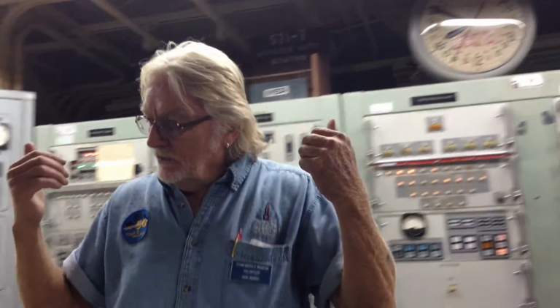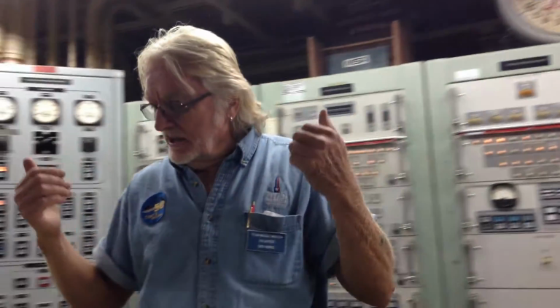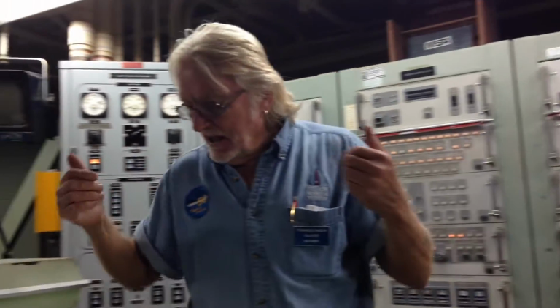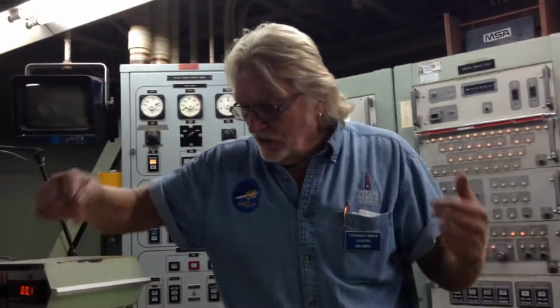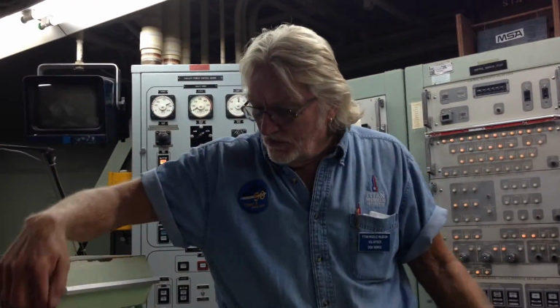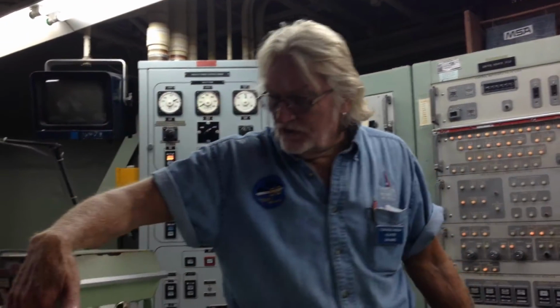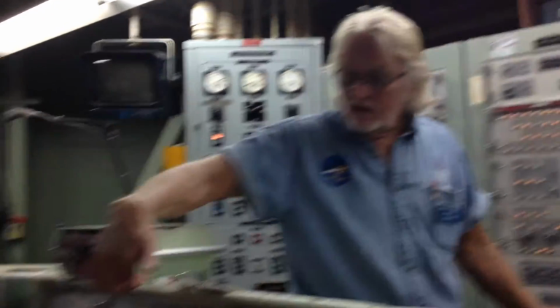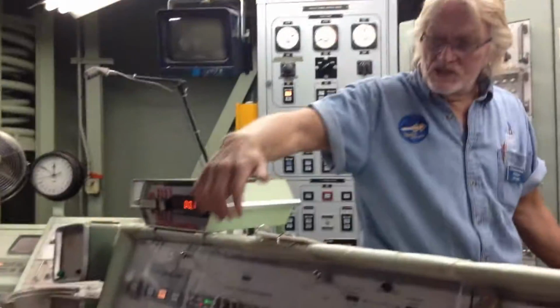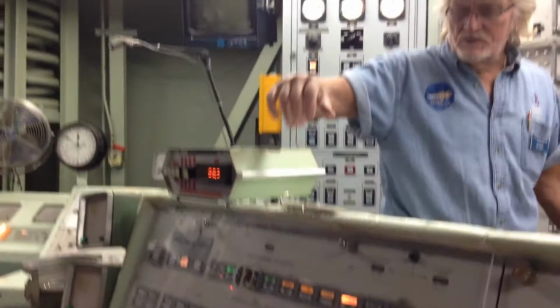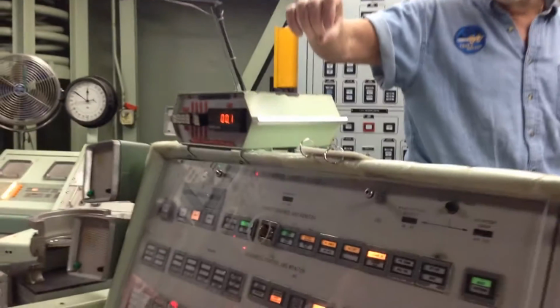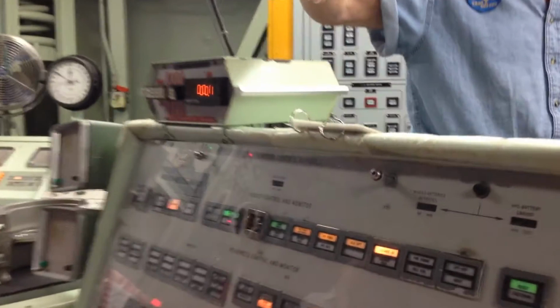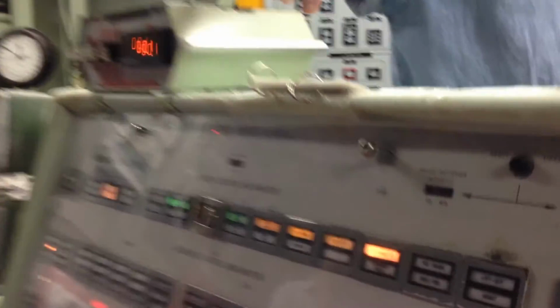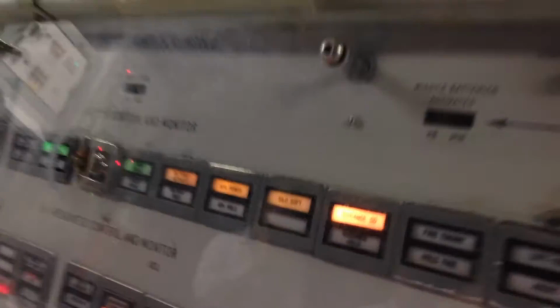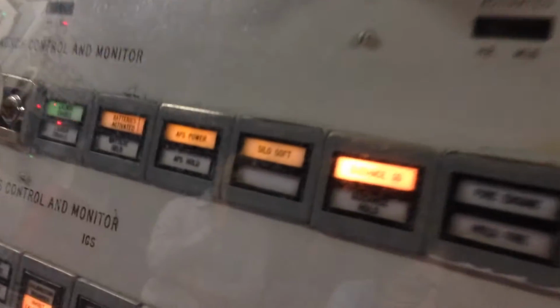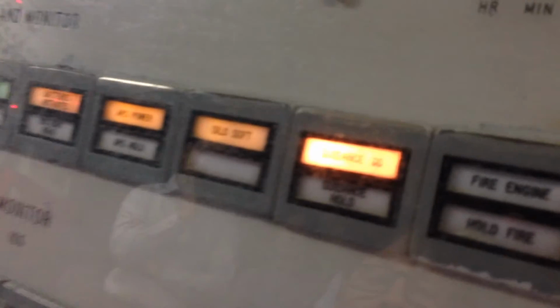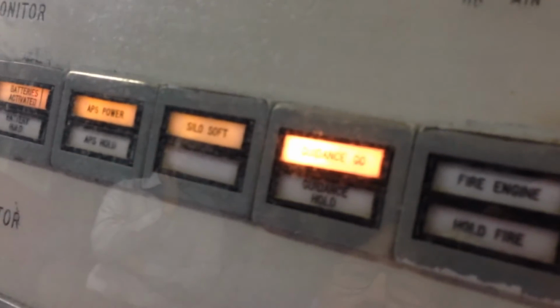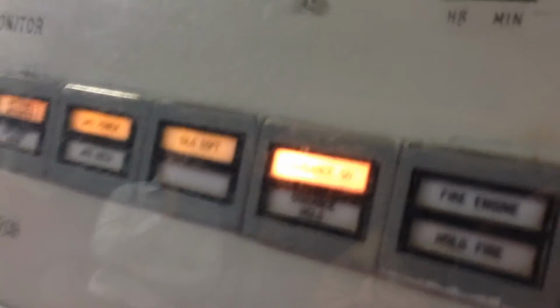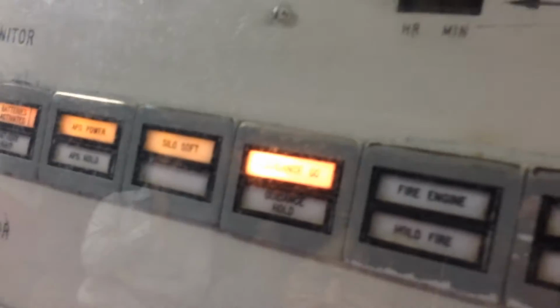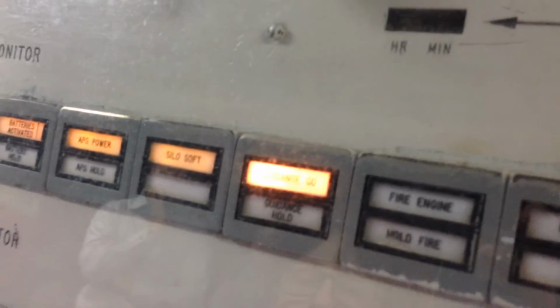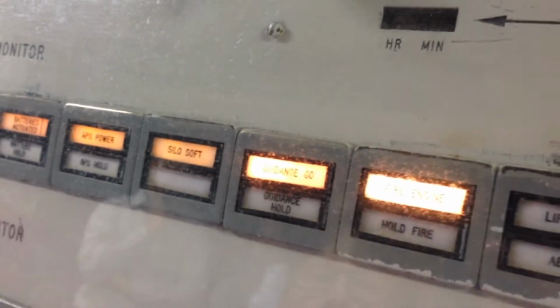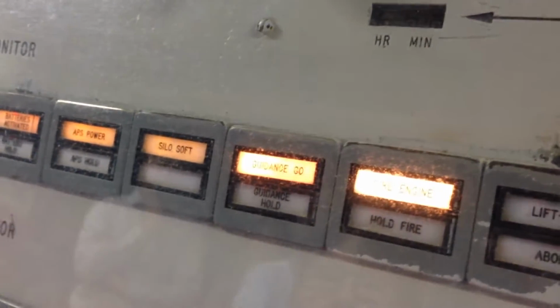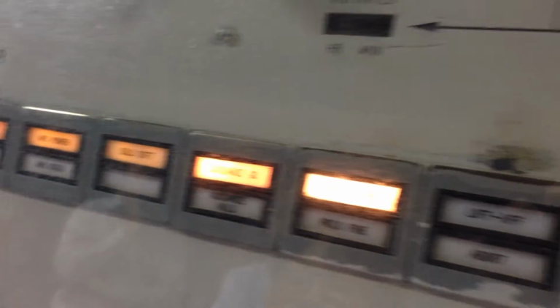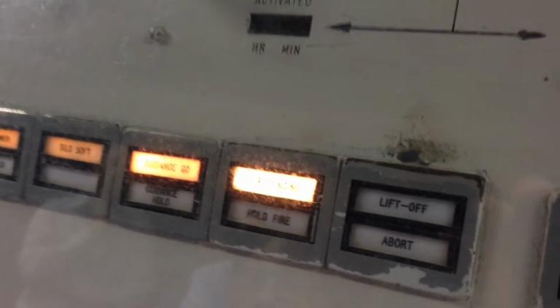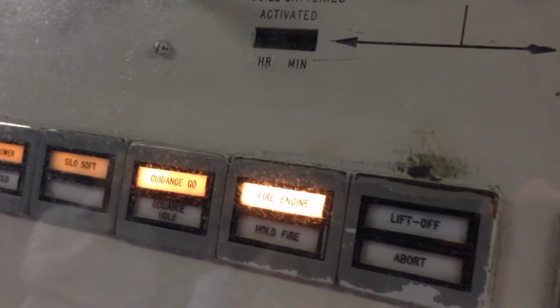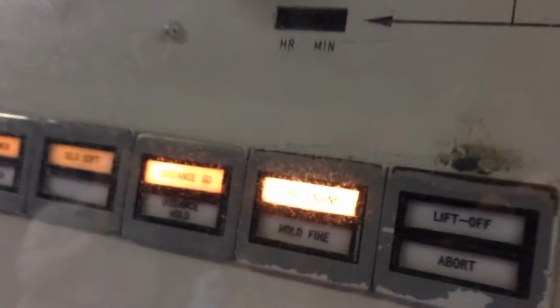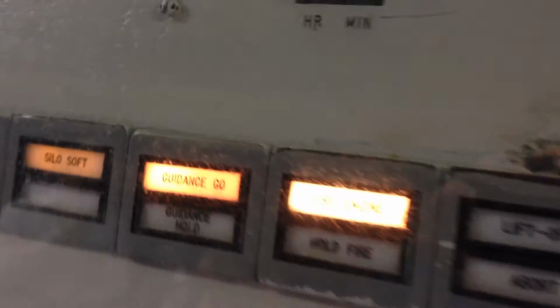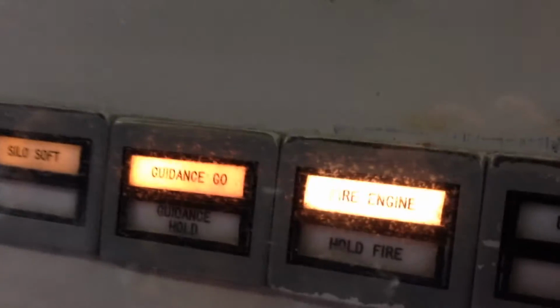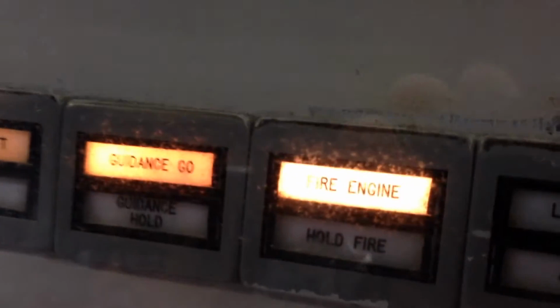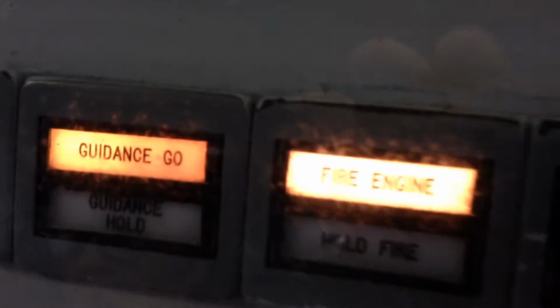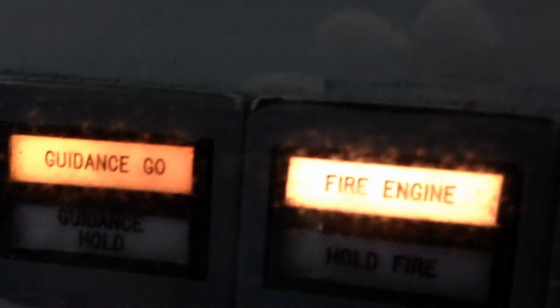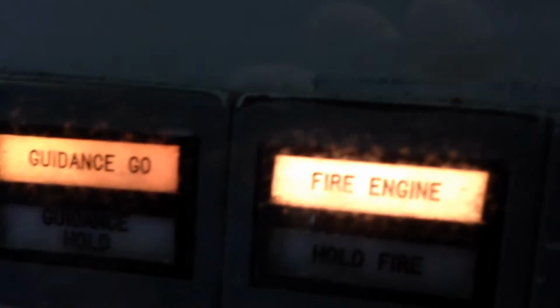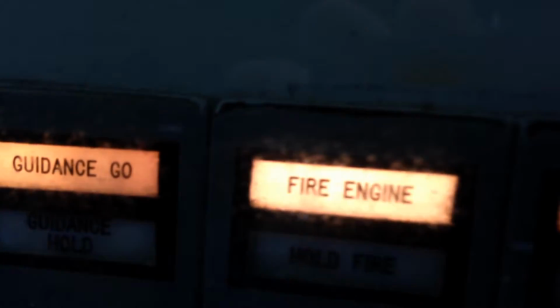The silo soft light tells us that the silo cover is being lifted and opening. We're going to get a guidance go, which tells us the guidance system is working. We're going to get an engine fire that tells us that we've got fire down in the silo. And in four seconds, we're going to have liftoff.